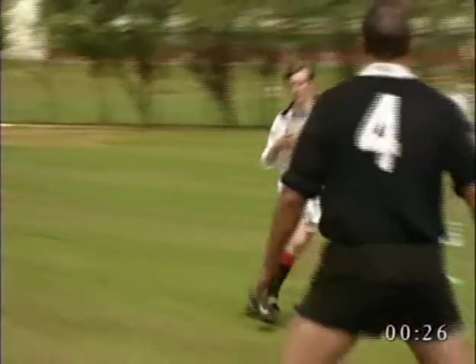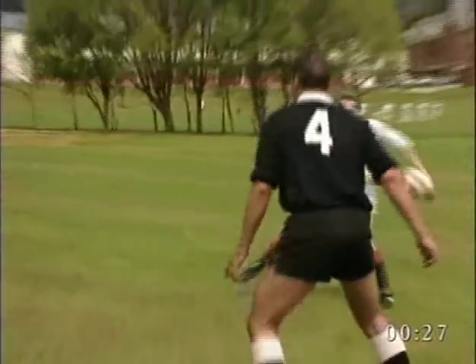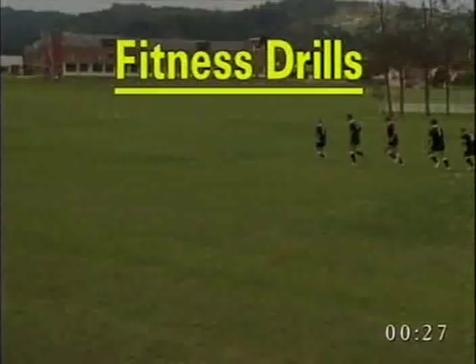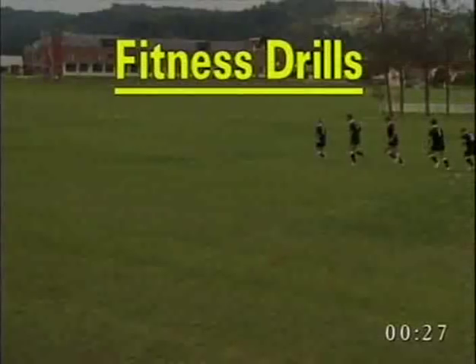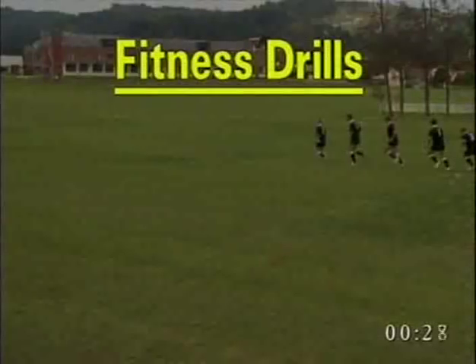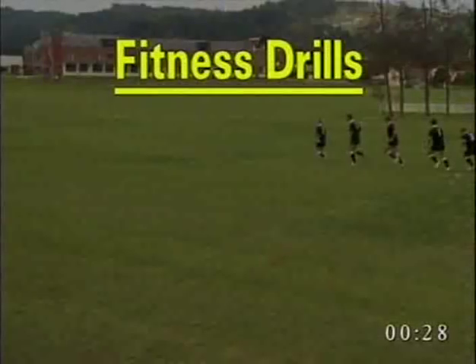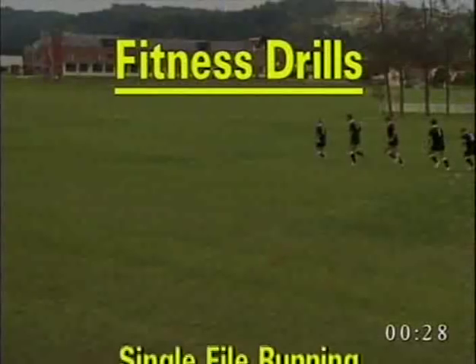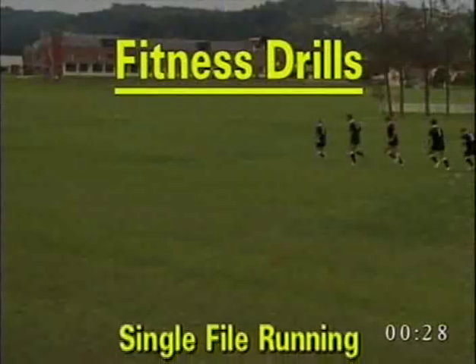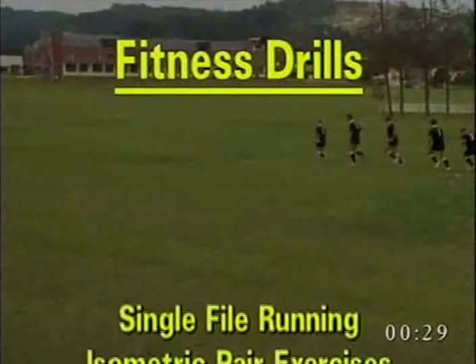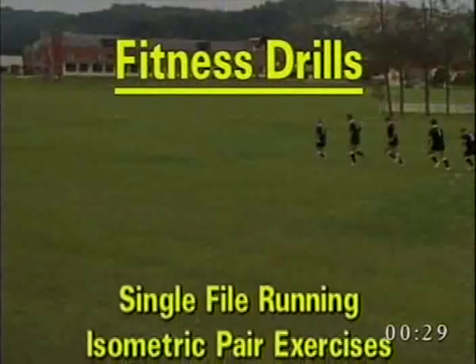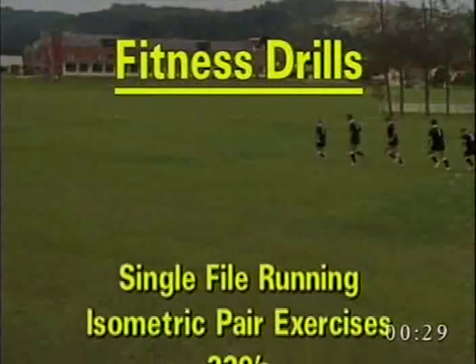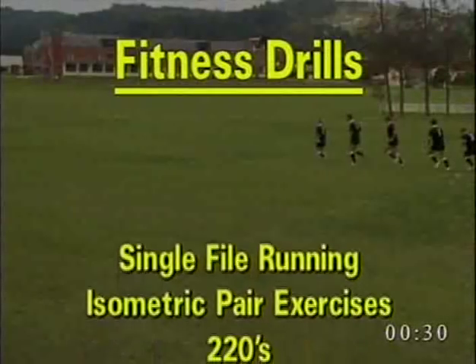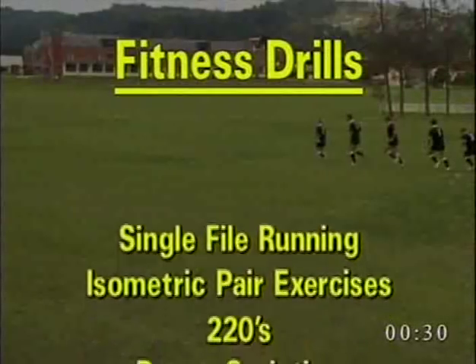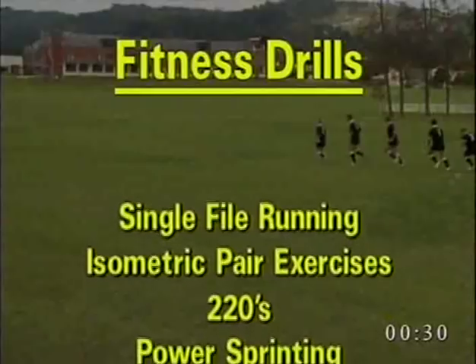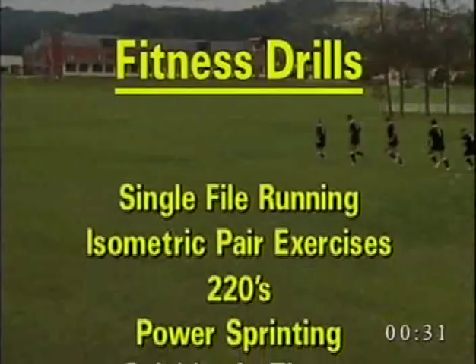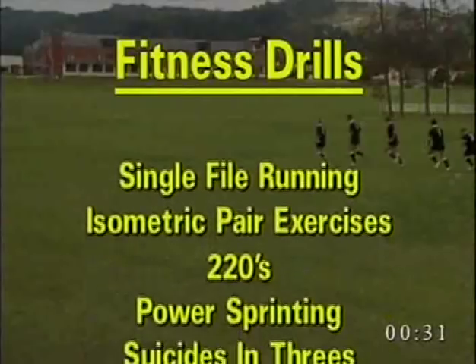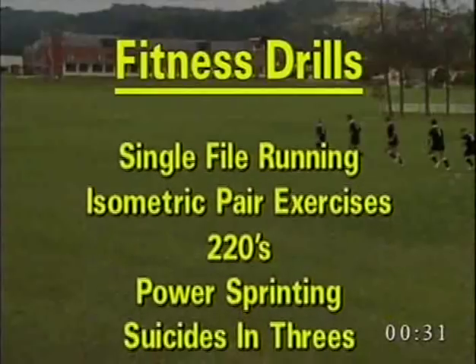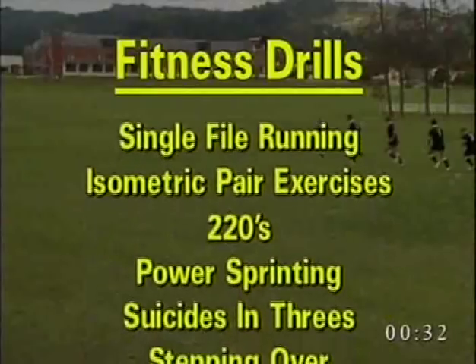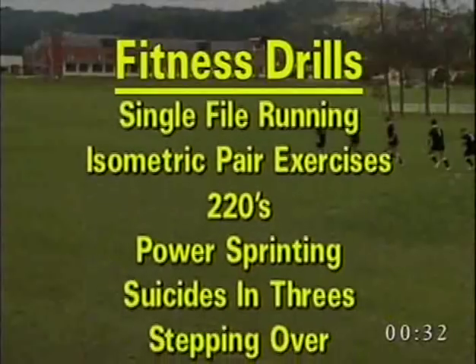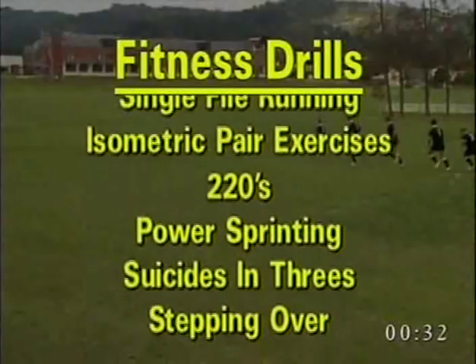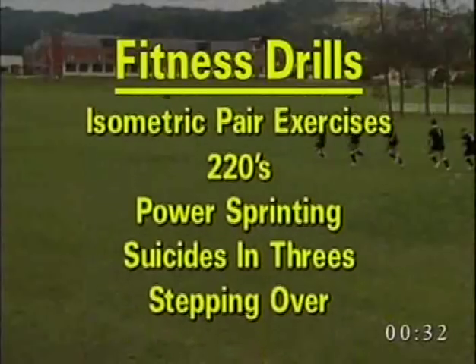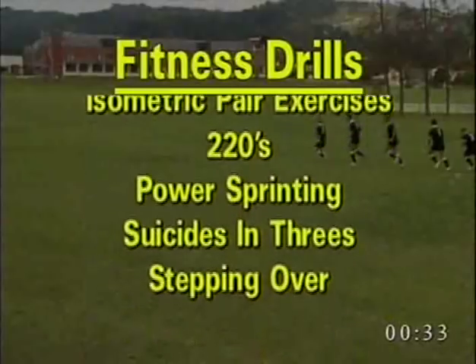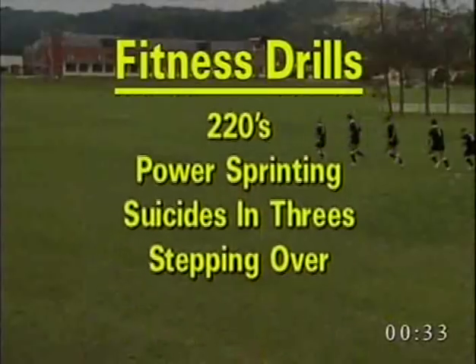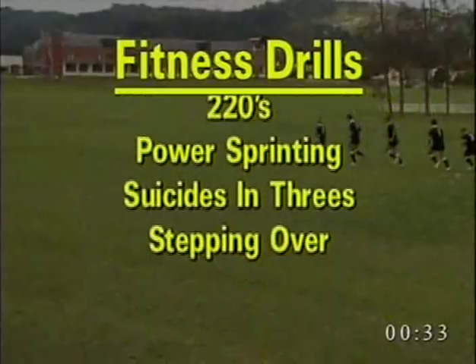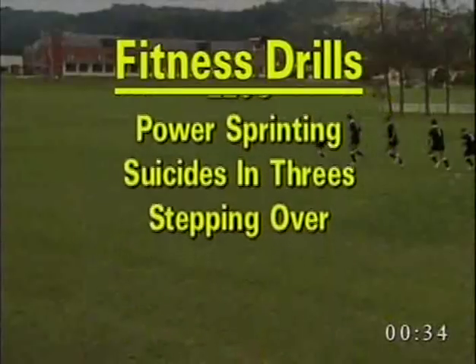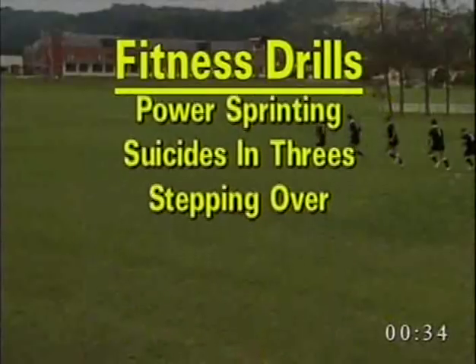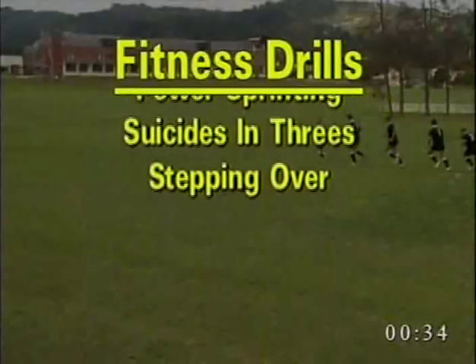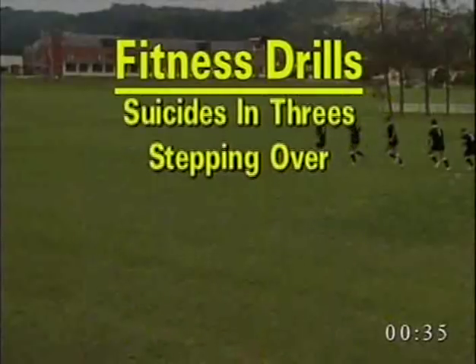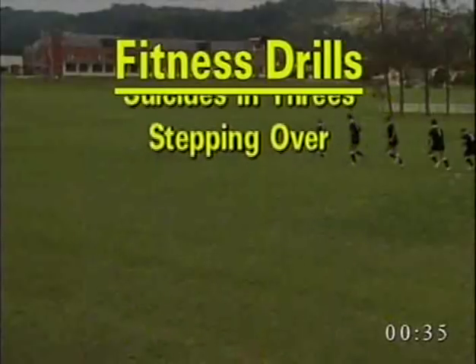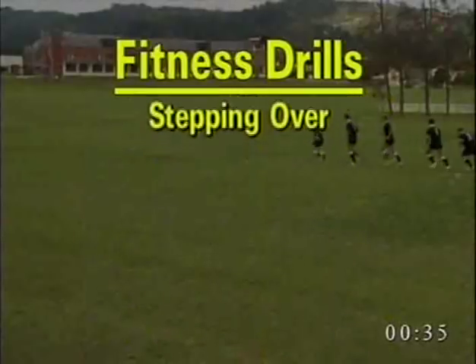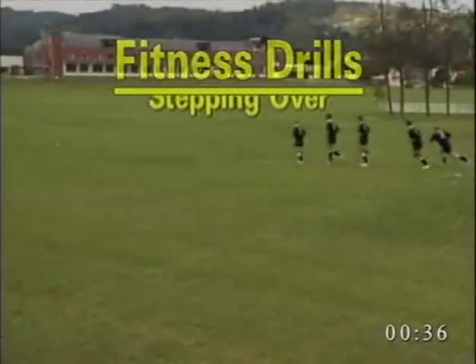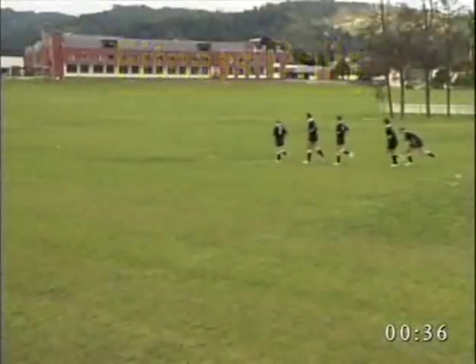Fitness drills include: single file running, isometric pair exercises, two twenties, power sprinting, suicides in threes, and stepping over.